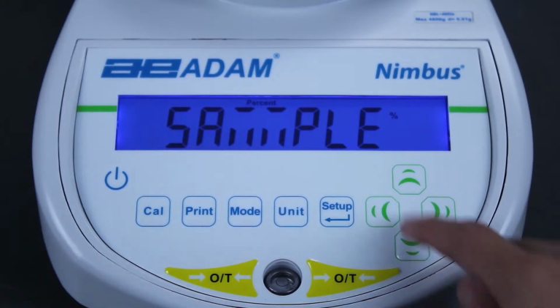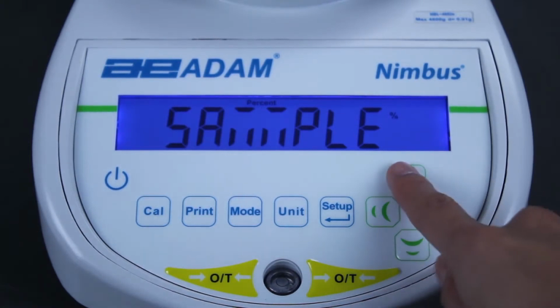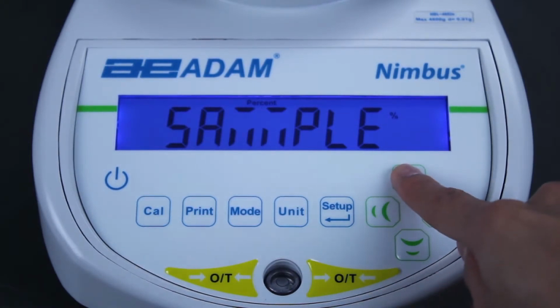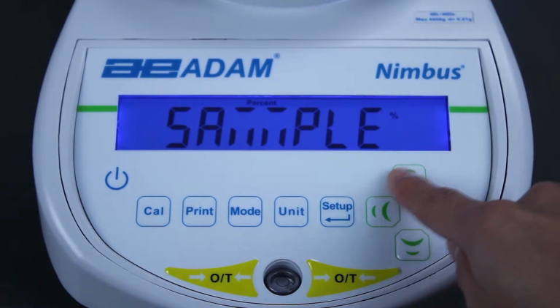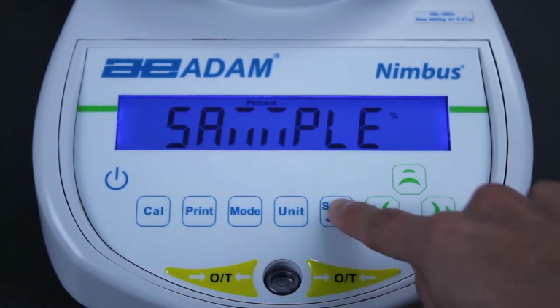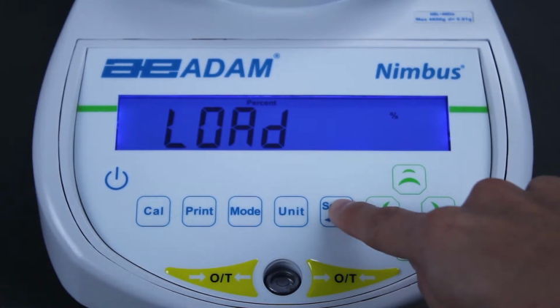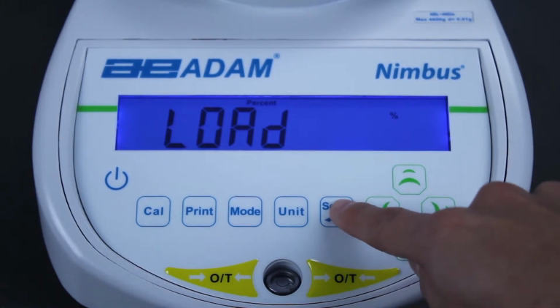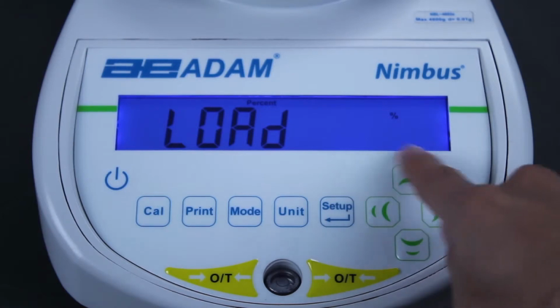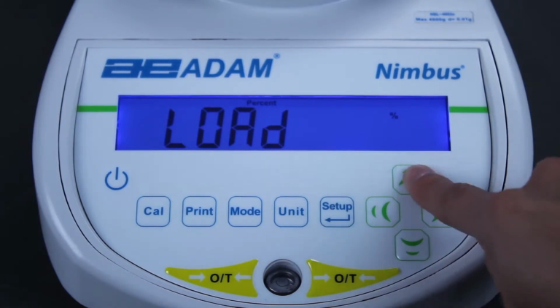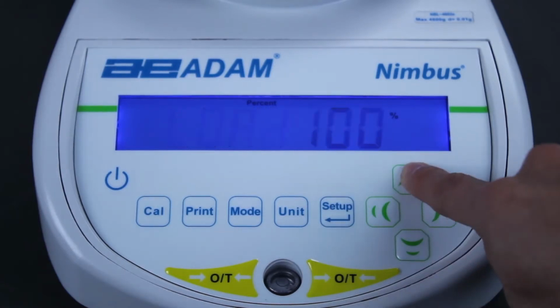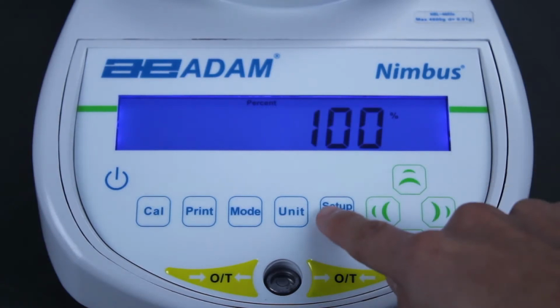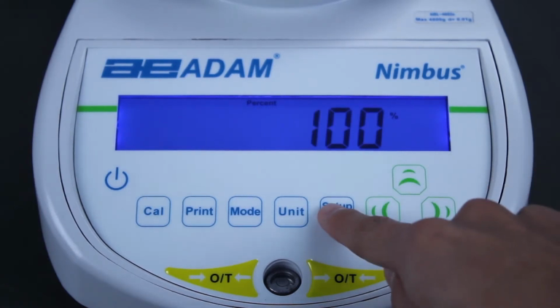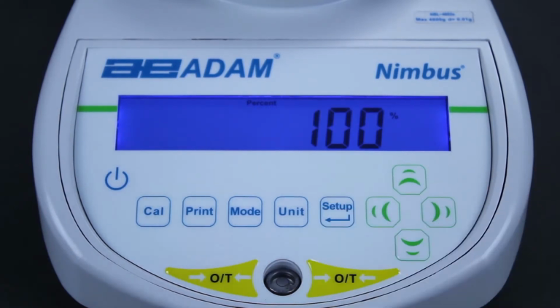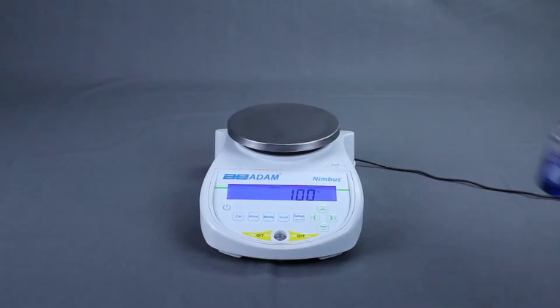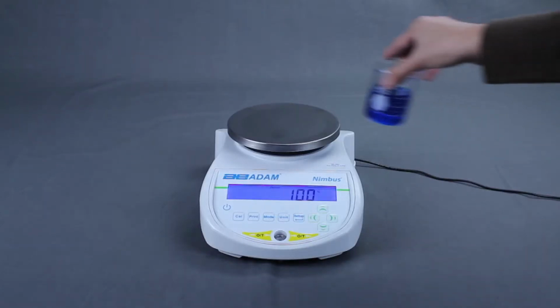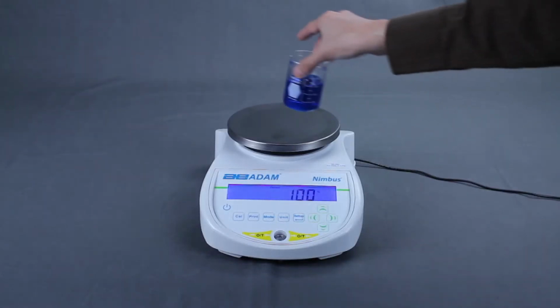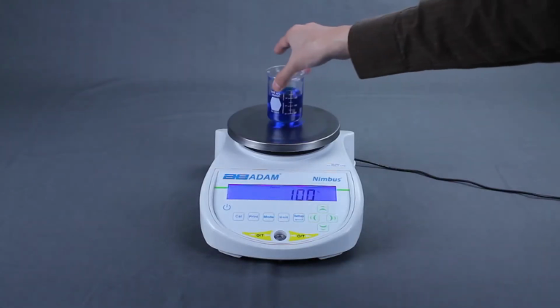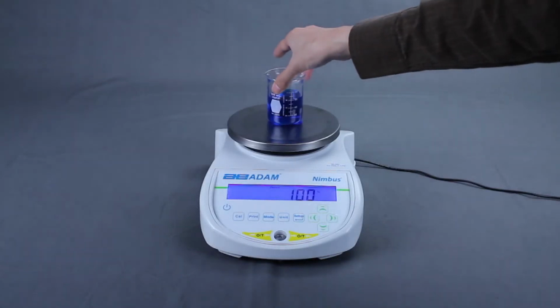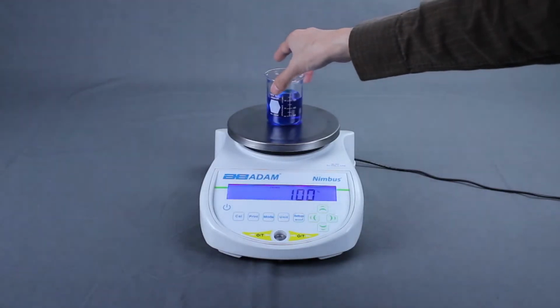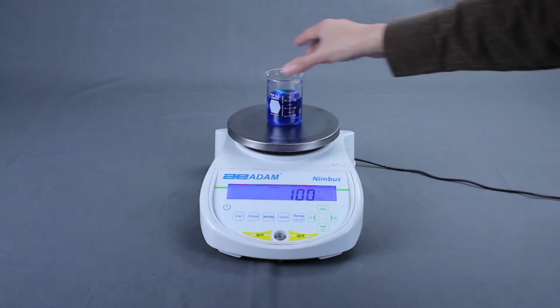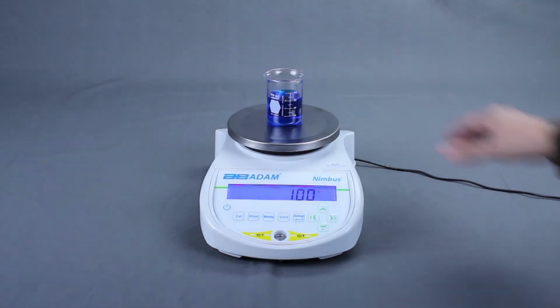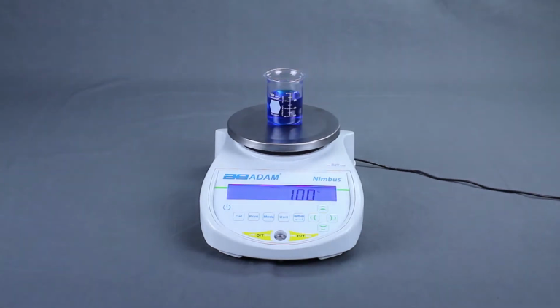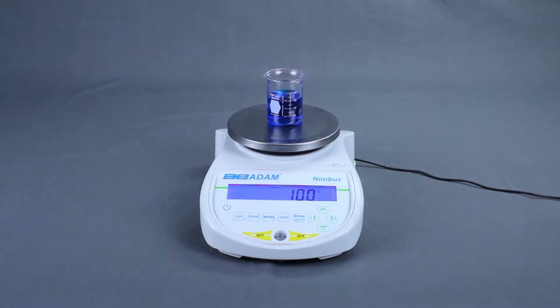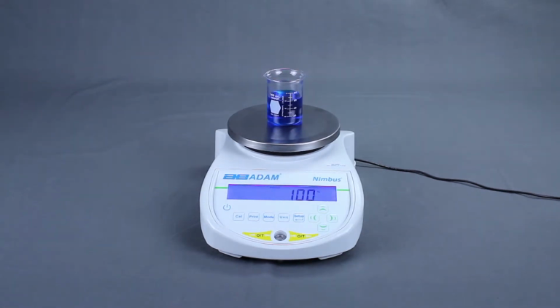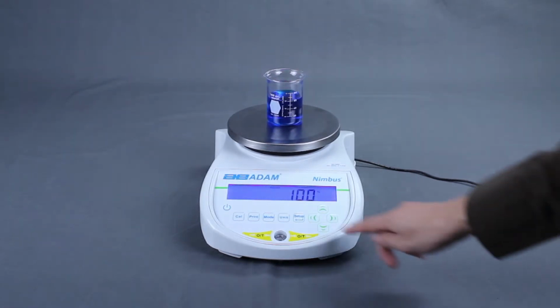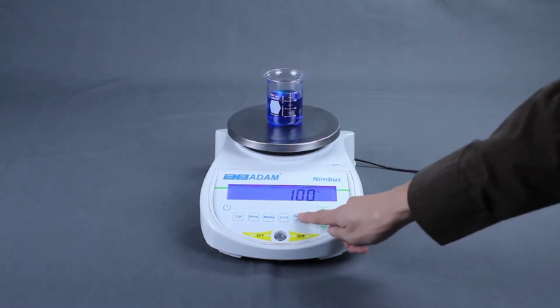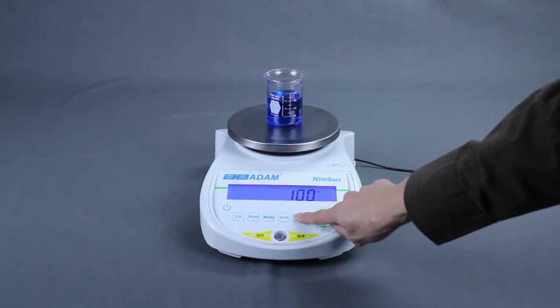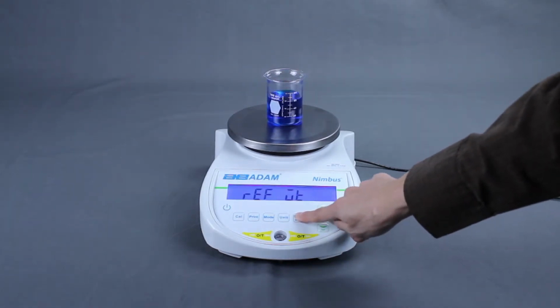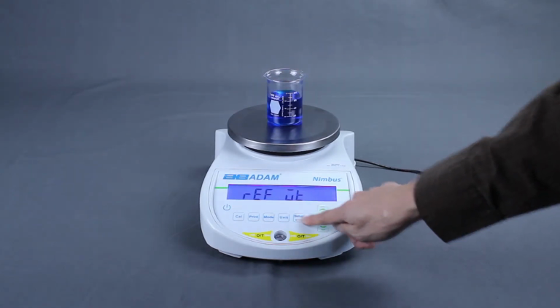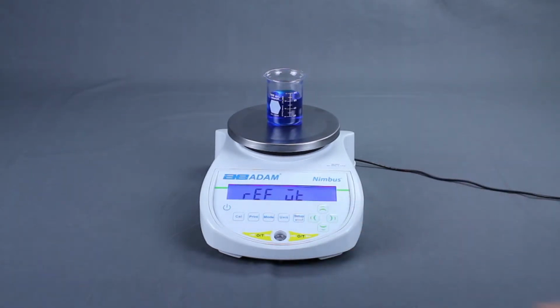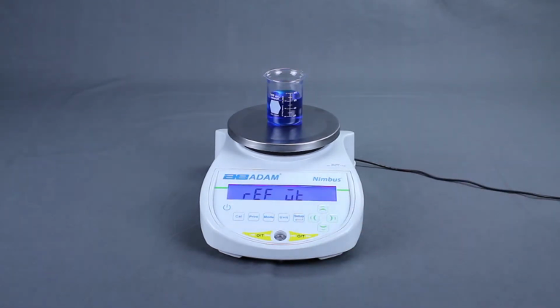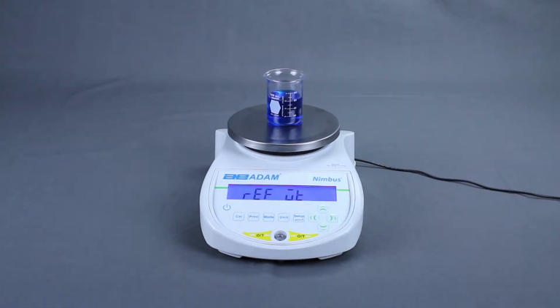Select the sample method. When the display shows LOAD 100%, place the reference sample on the pan. Wait for the stability indicator, then press SETUP ENTER.